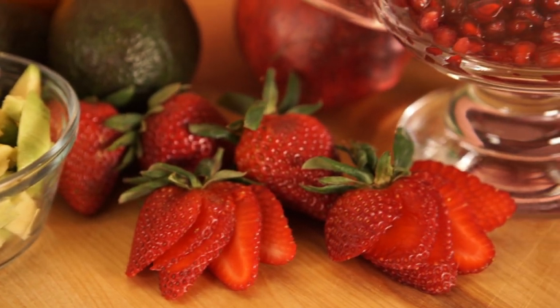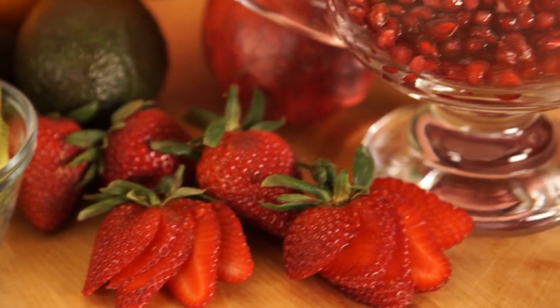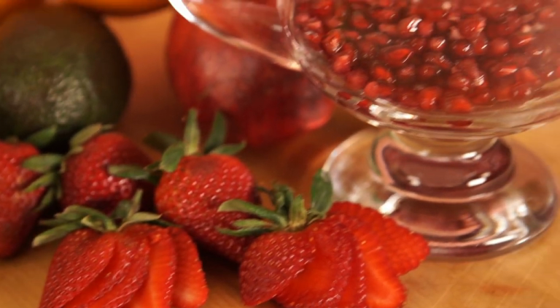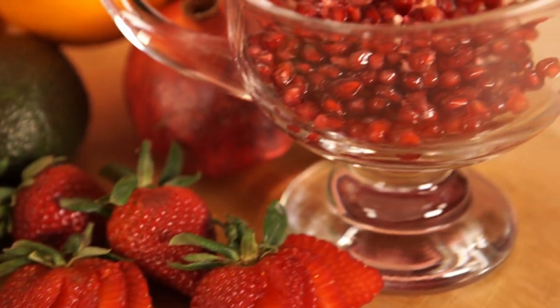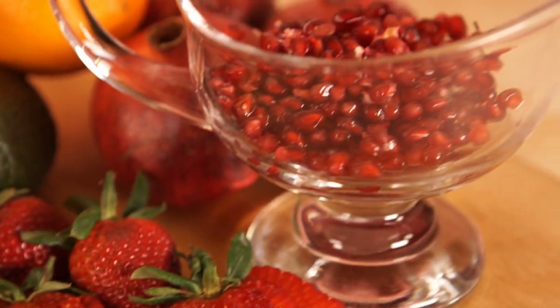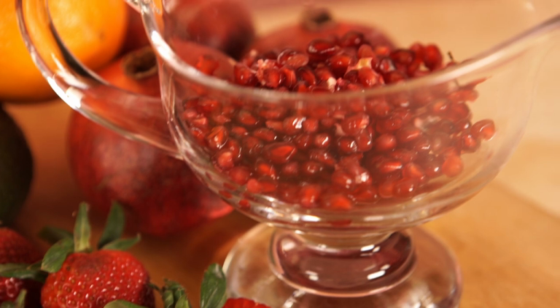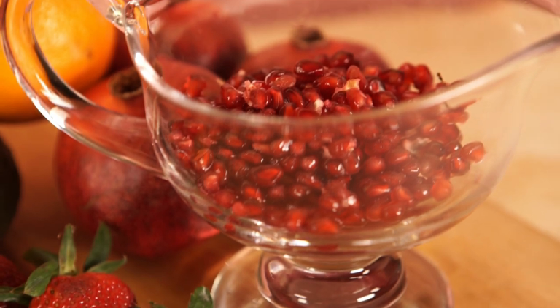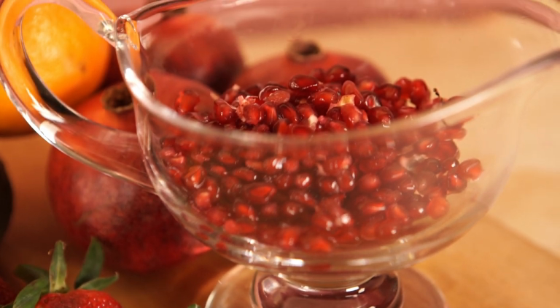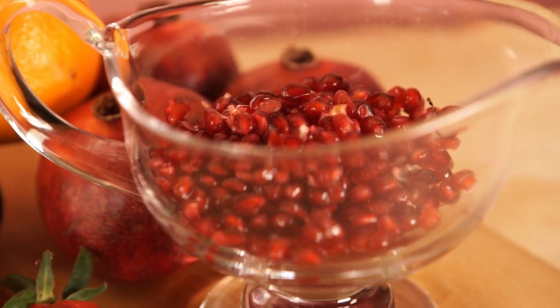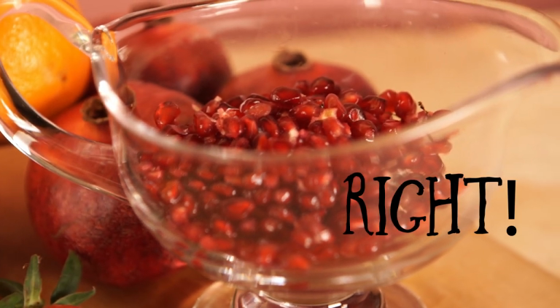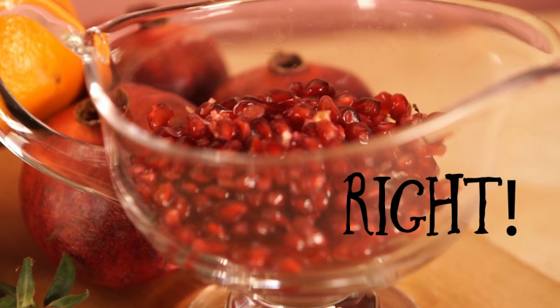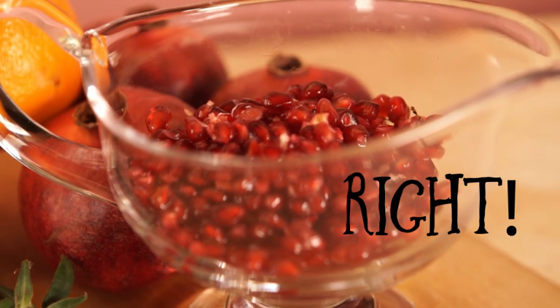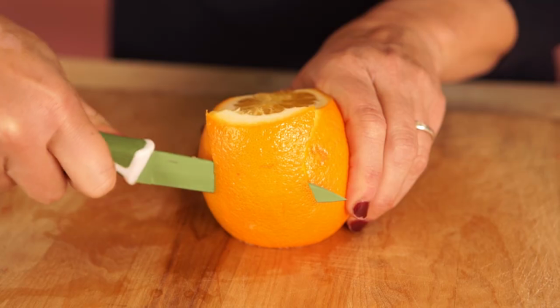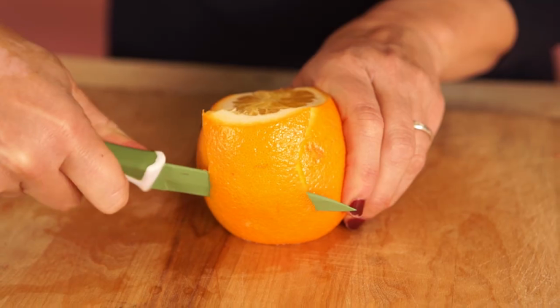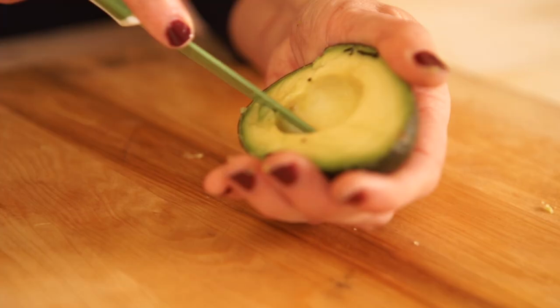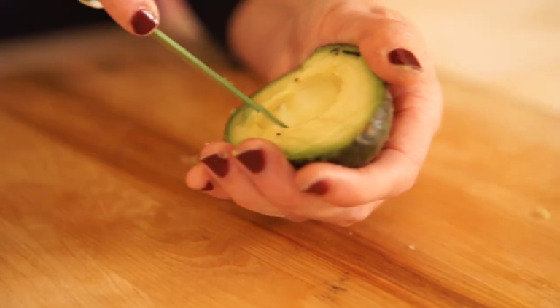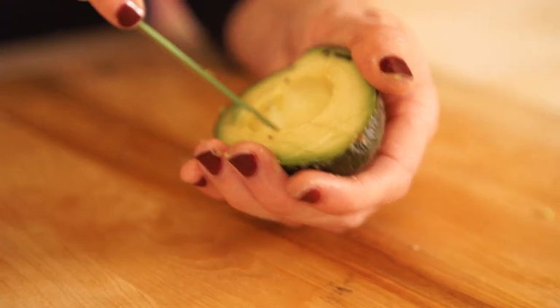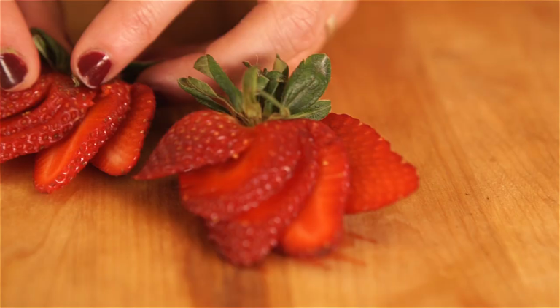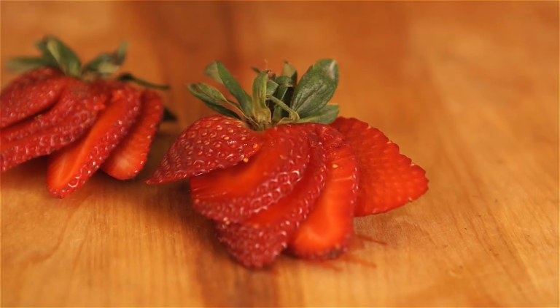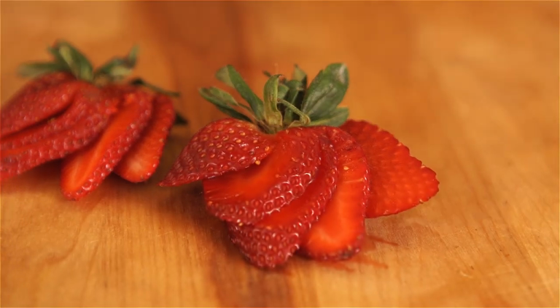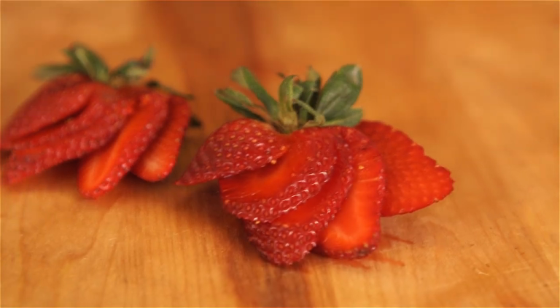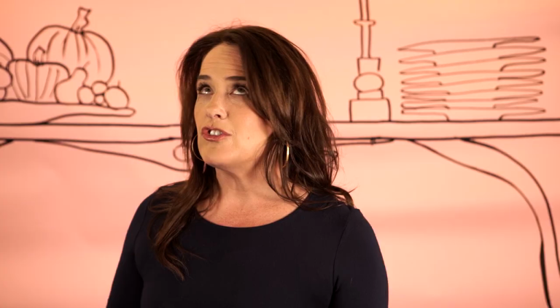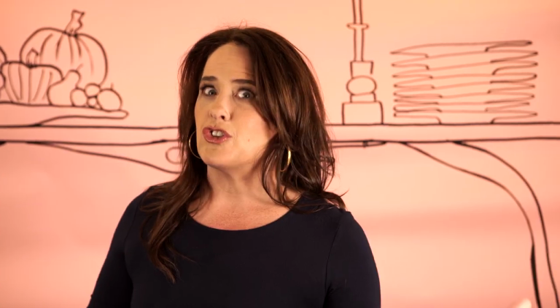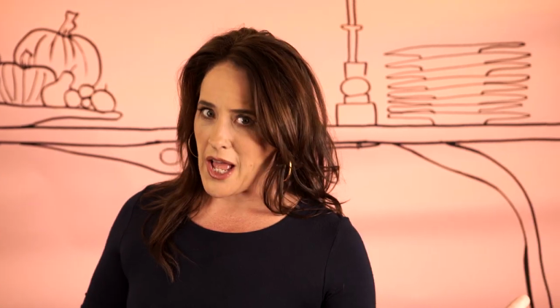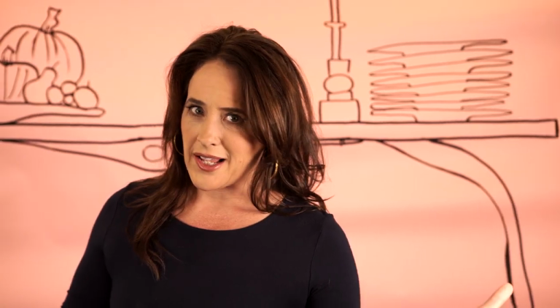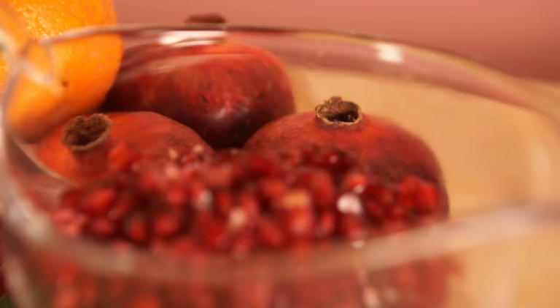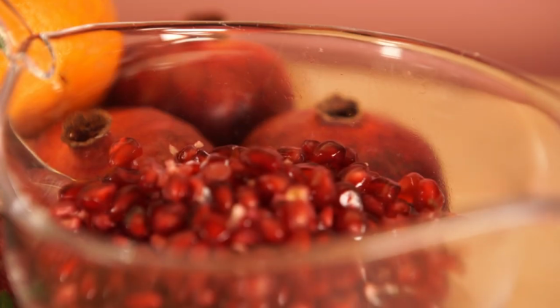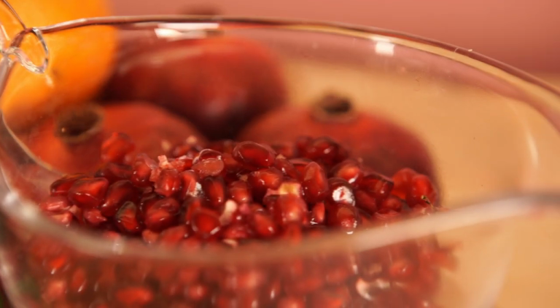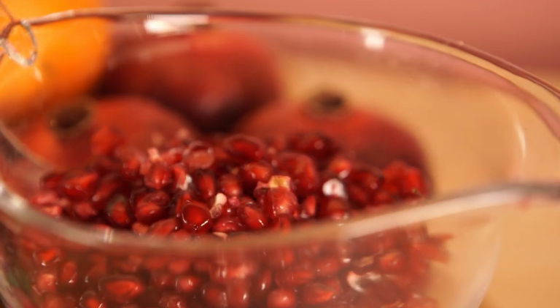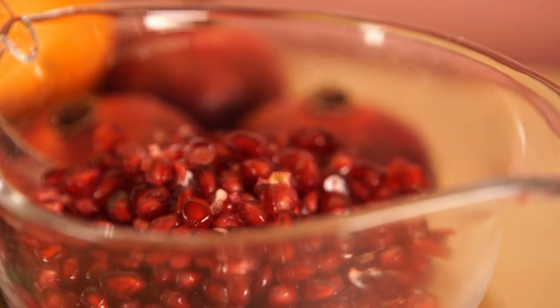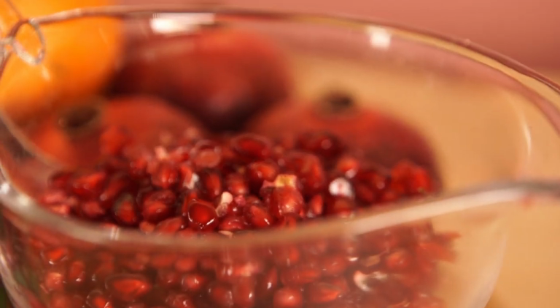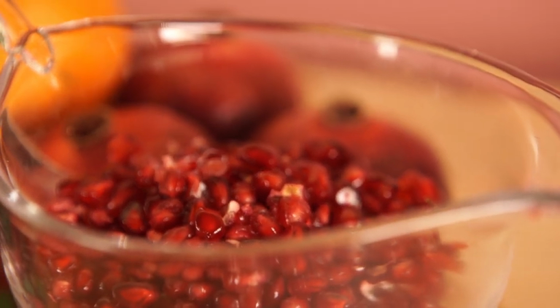Everybody's got to eat their fruits and vegetables, right? But sometimes slicing them, dicing them, prepping them can be such a drag — for the pomegranate.